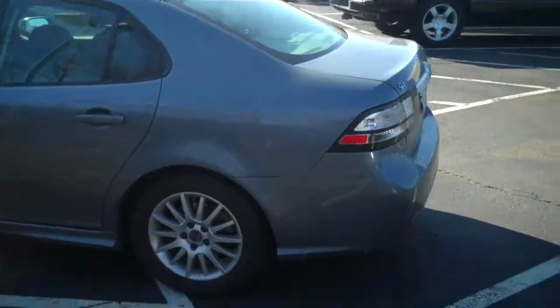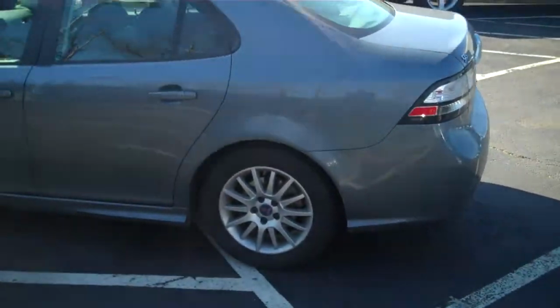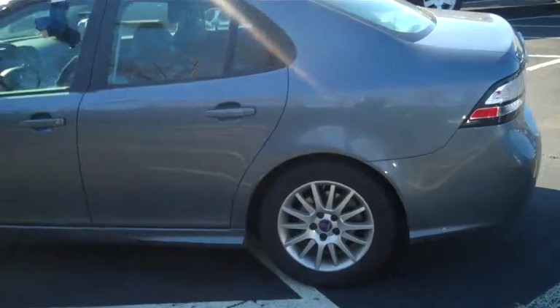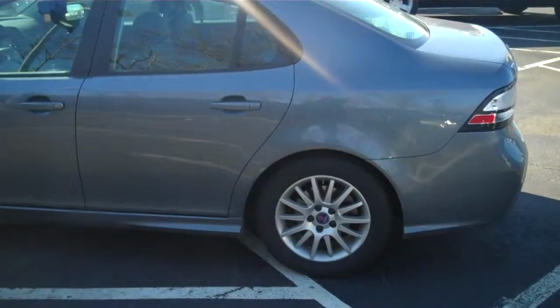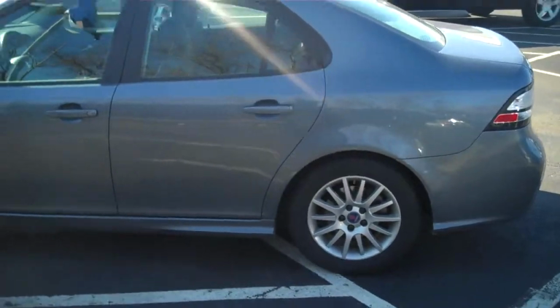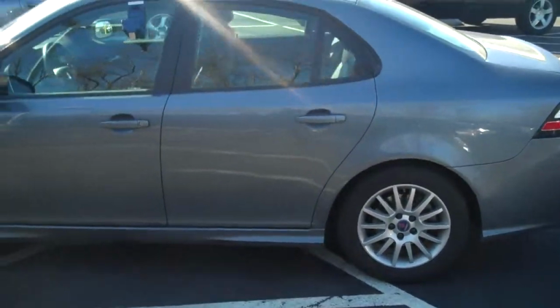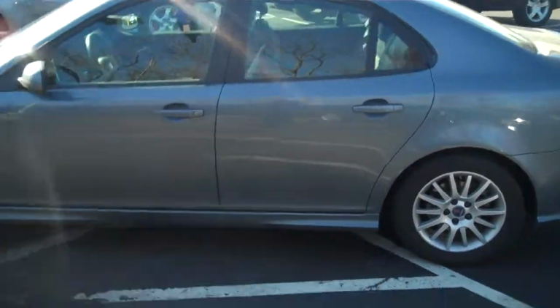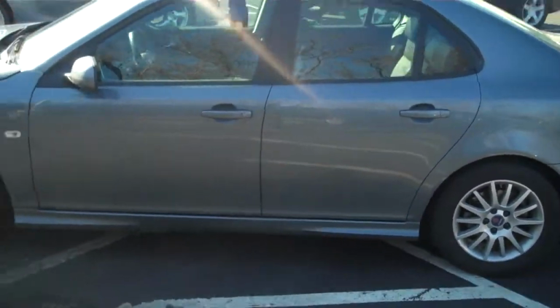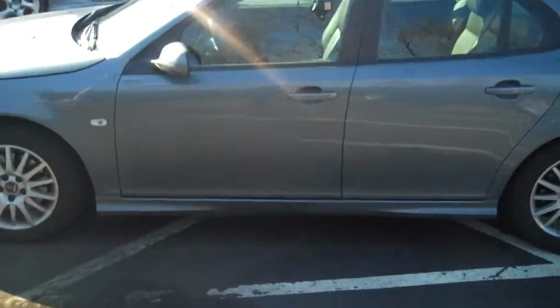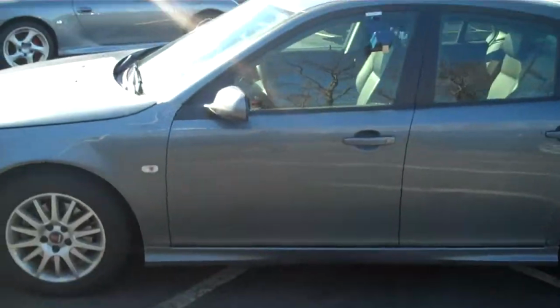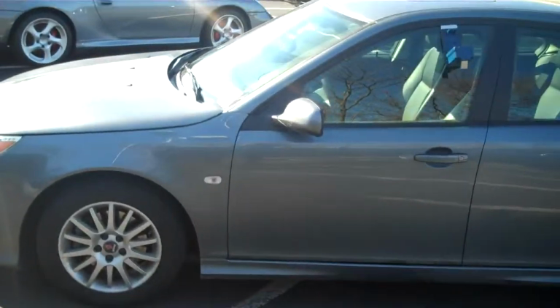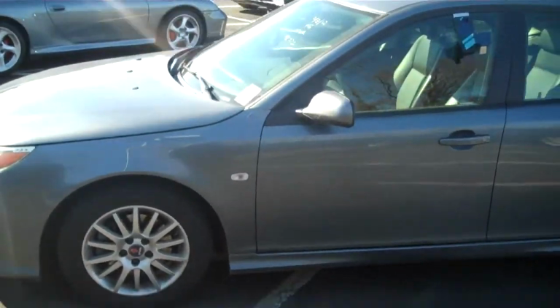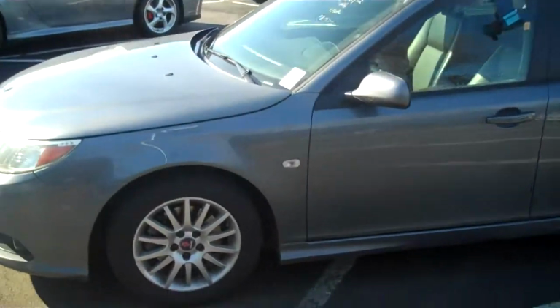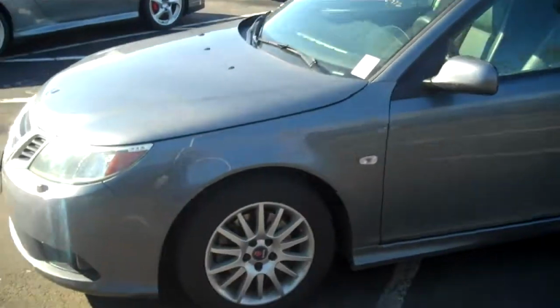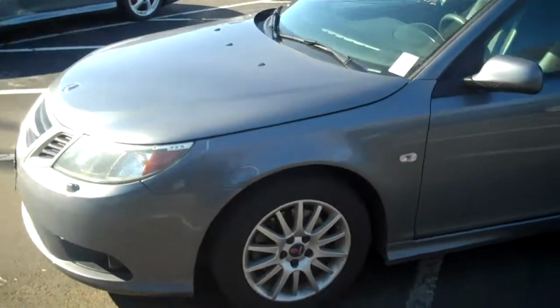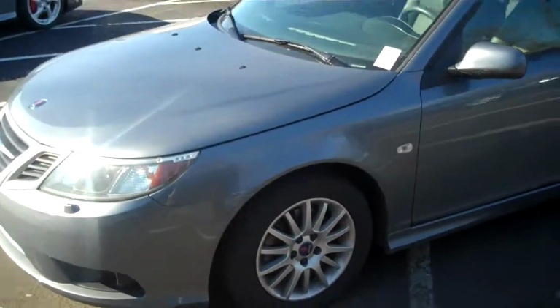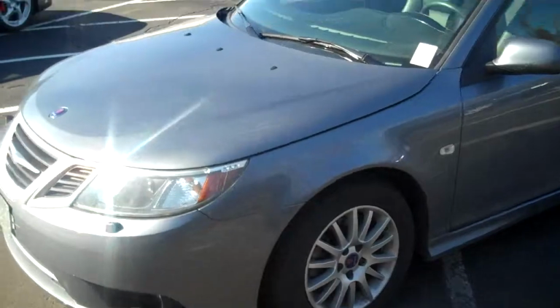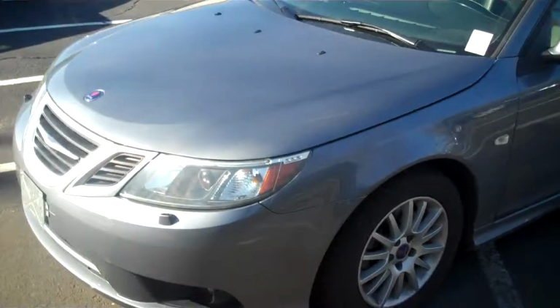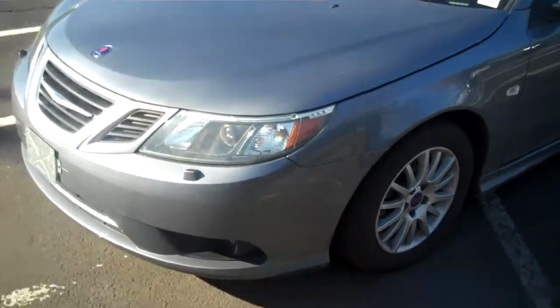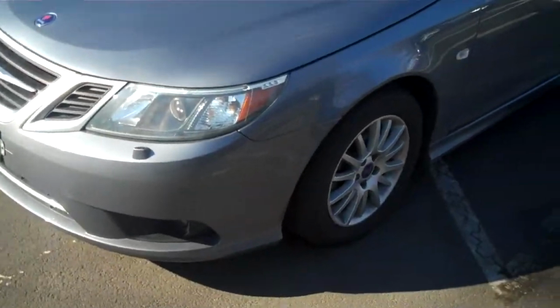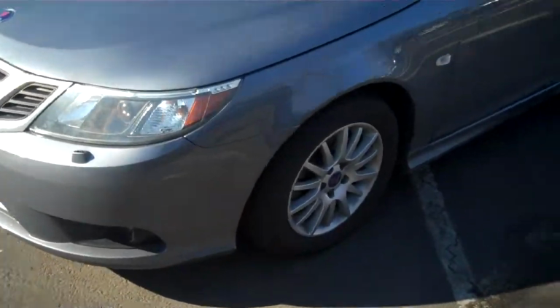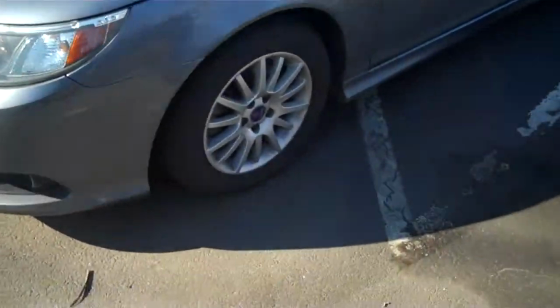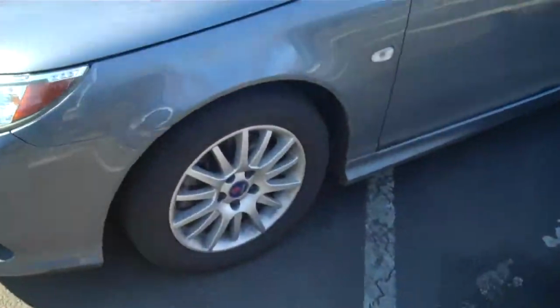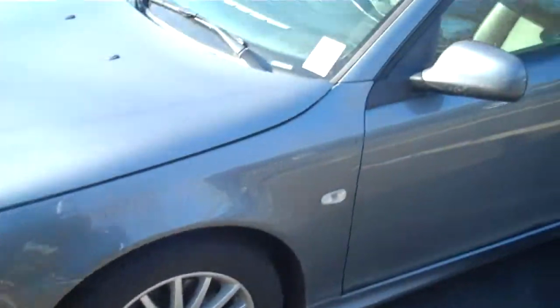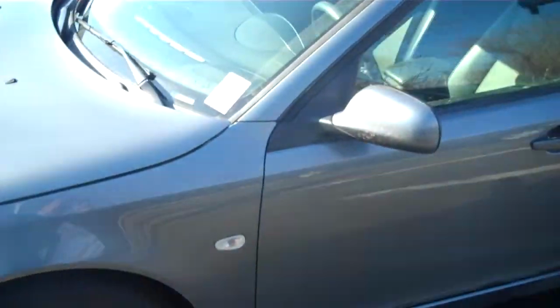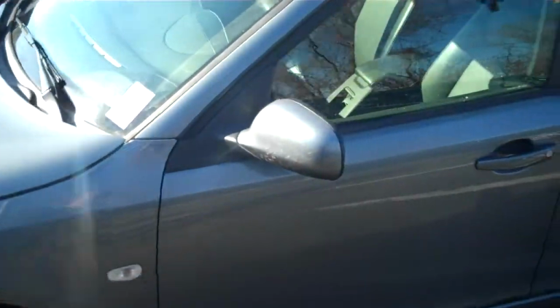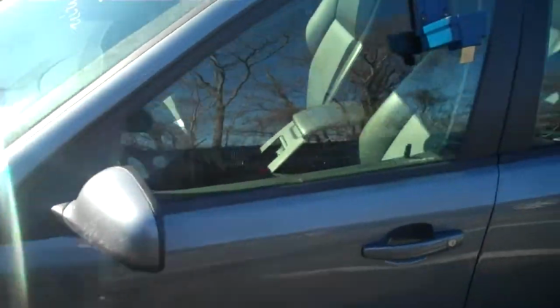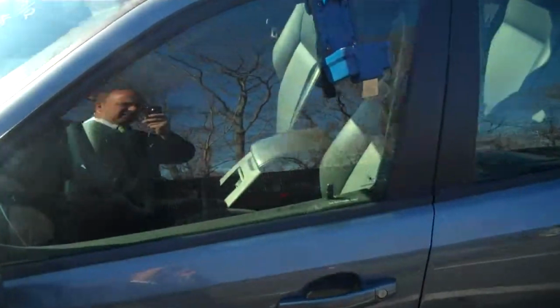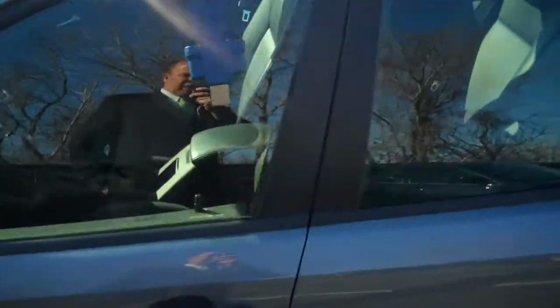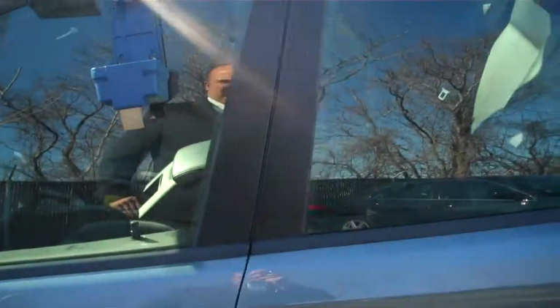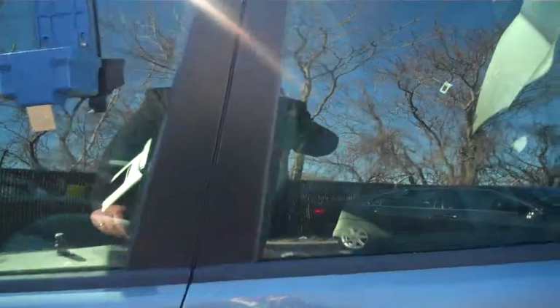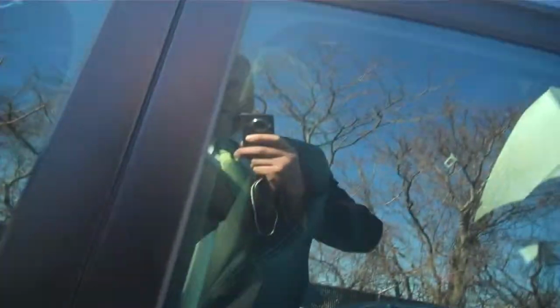Car's in great condition, just needs a wash. Other than that, it looks terrific. No scratches, dents, or anything — what you would expect from a car that's only got 13,000 miles.